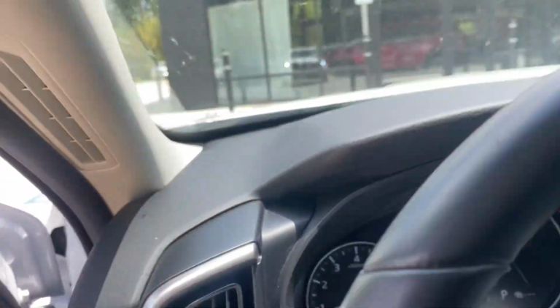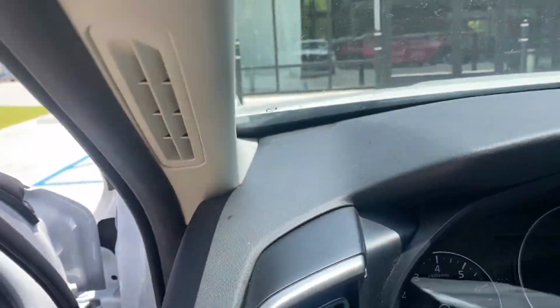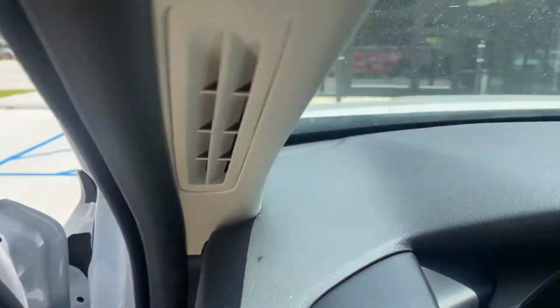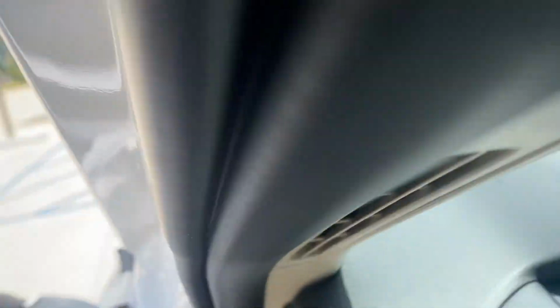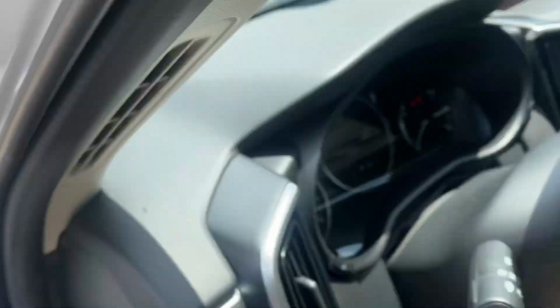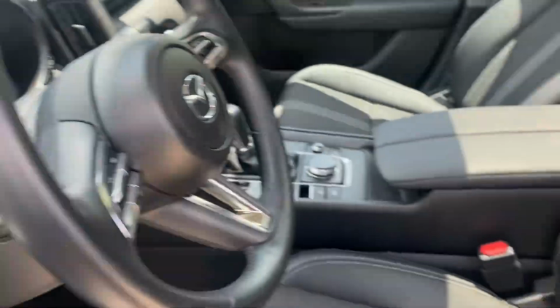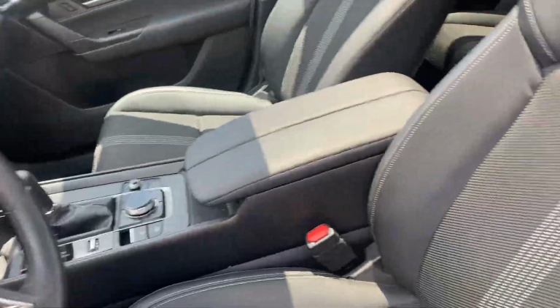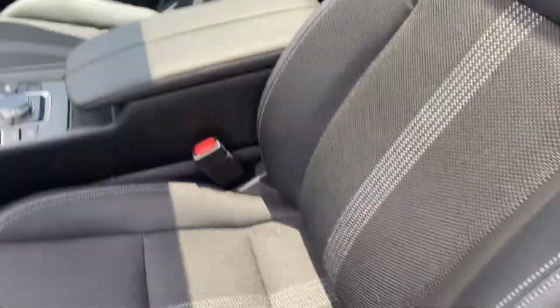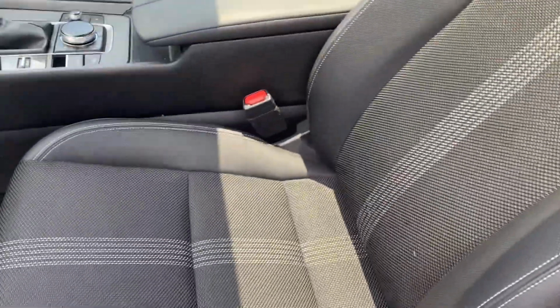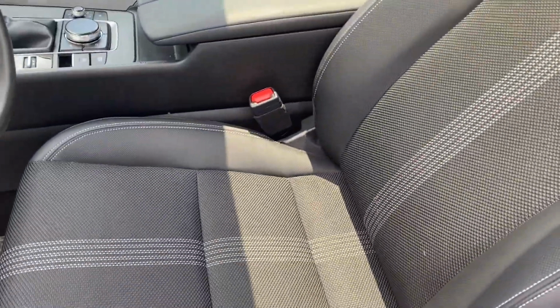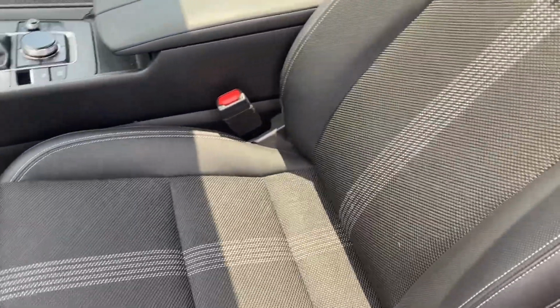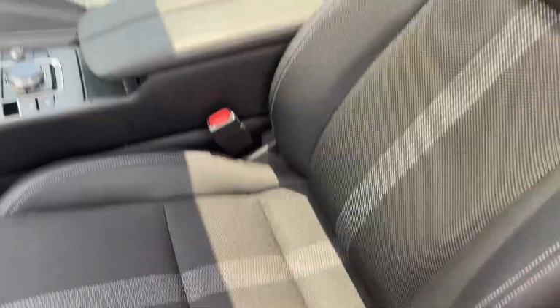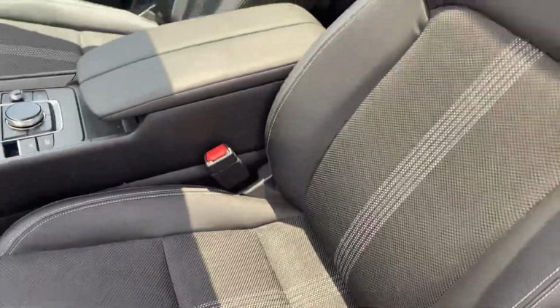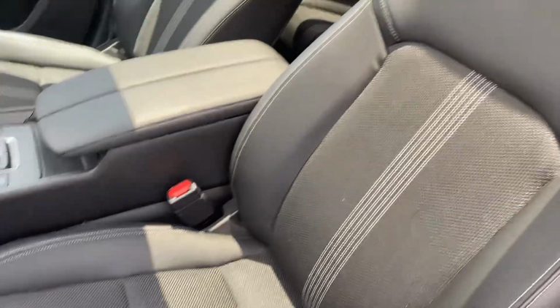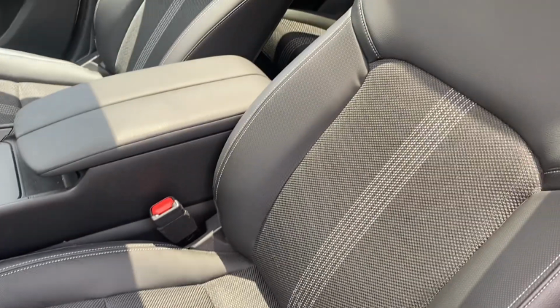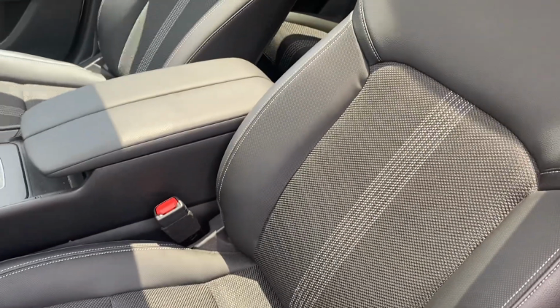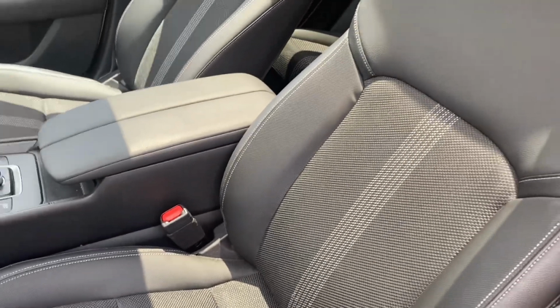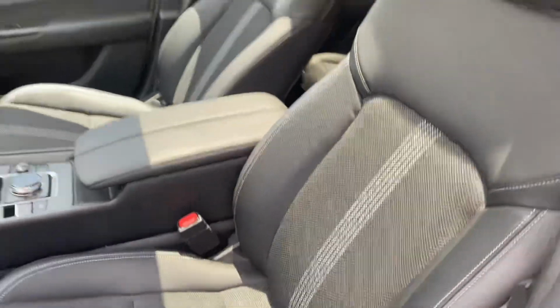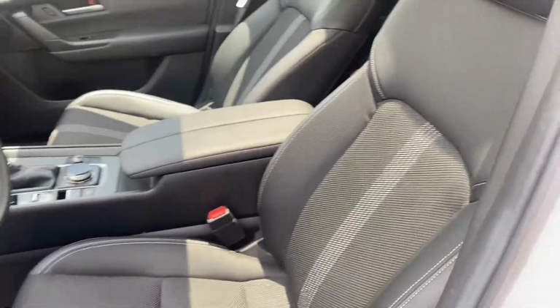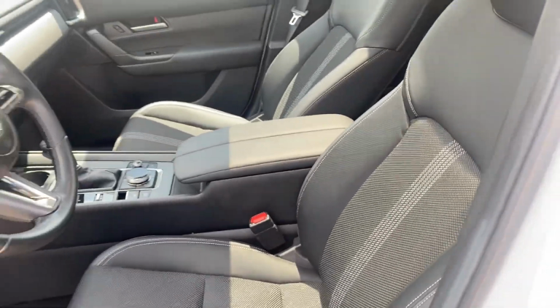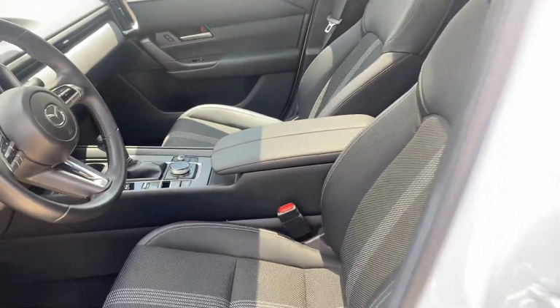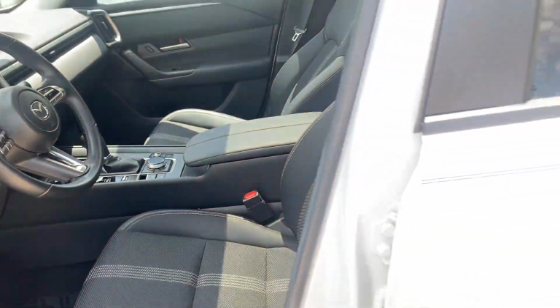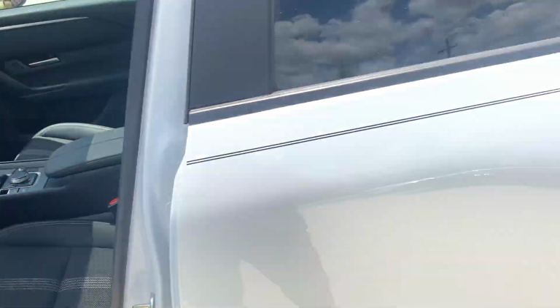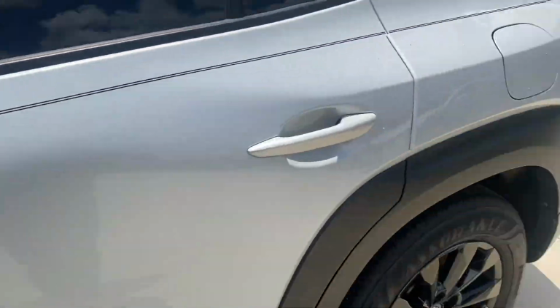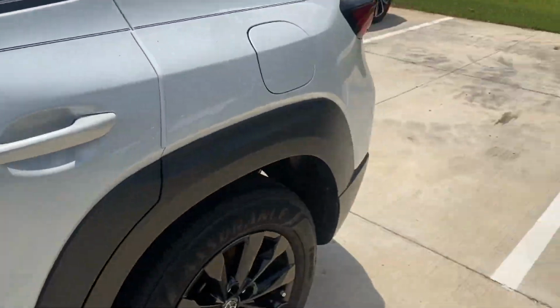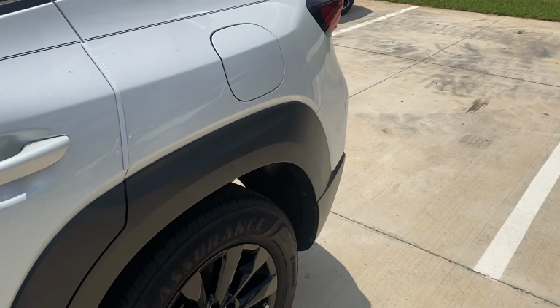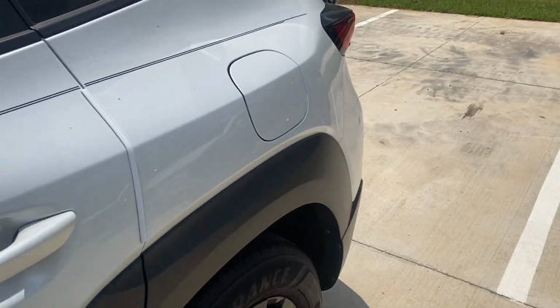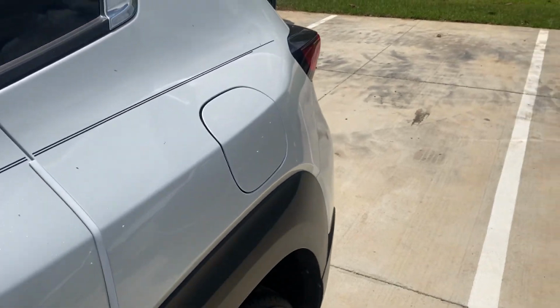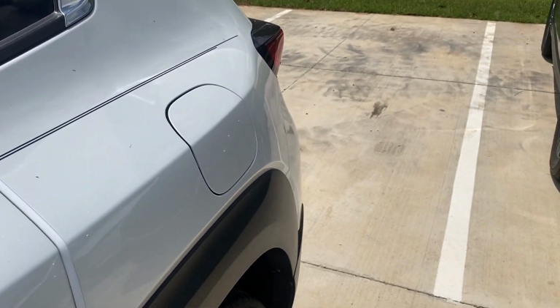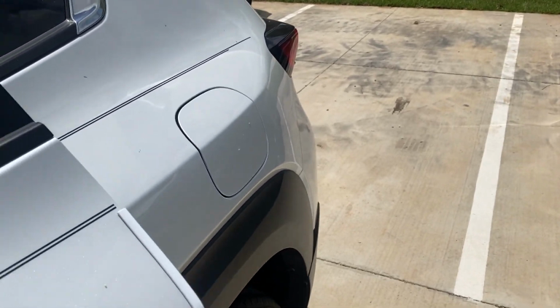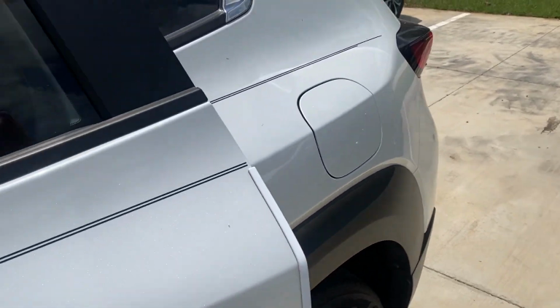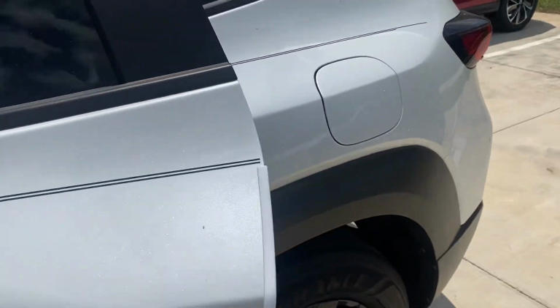It also has wireless Apple CarPlay and Android Auto. You do have heated seats for the front. The seats are partial leather and partial fabric, but Mazda has a professional race team and it's that fabric, so it's very heavy duty.